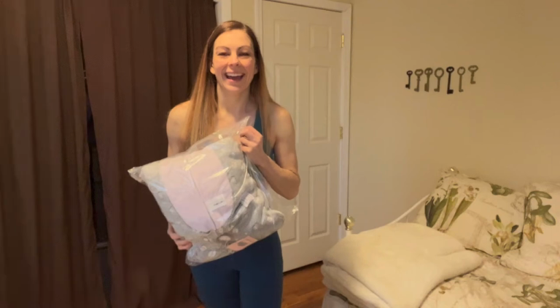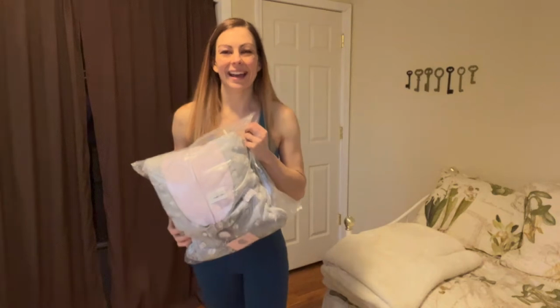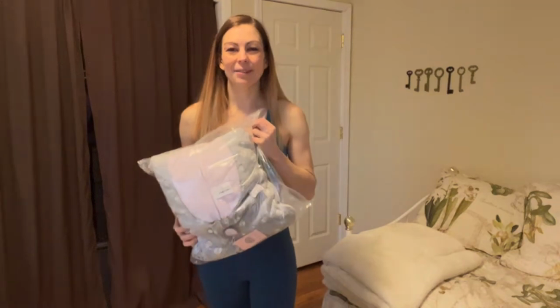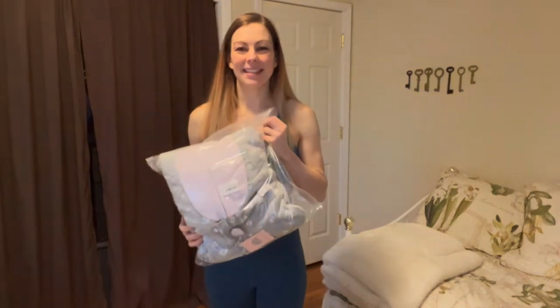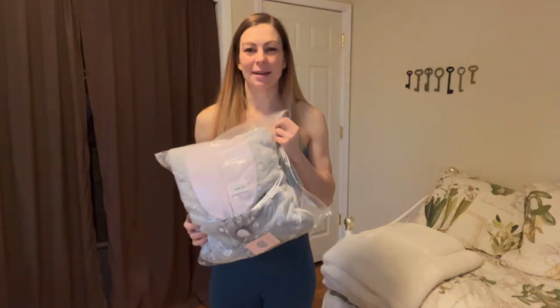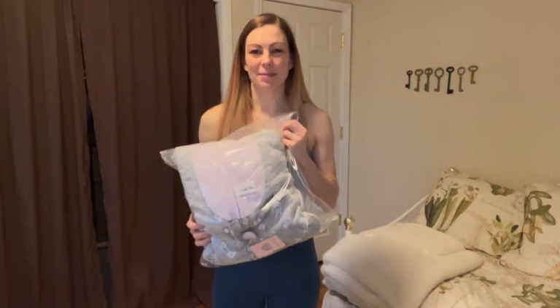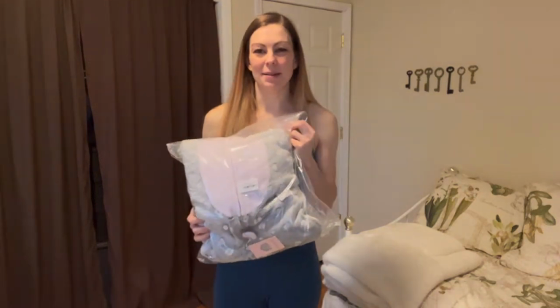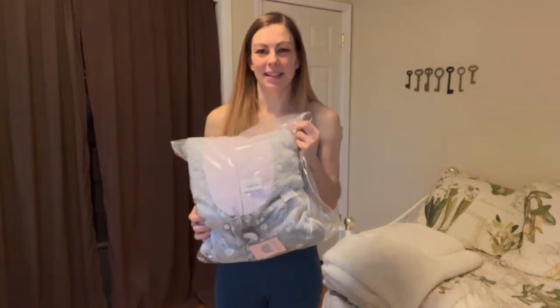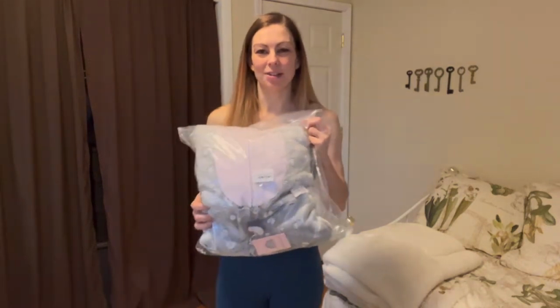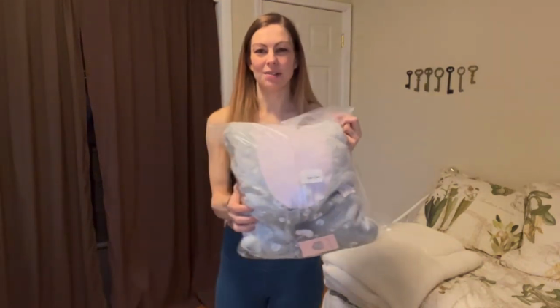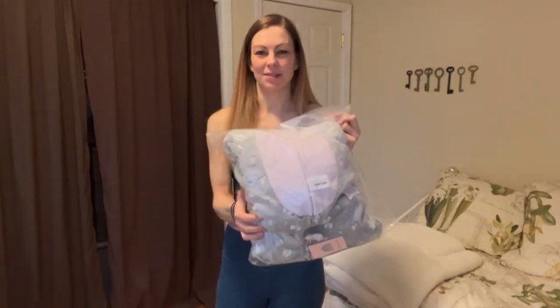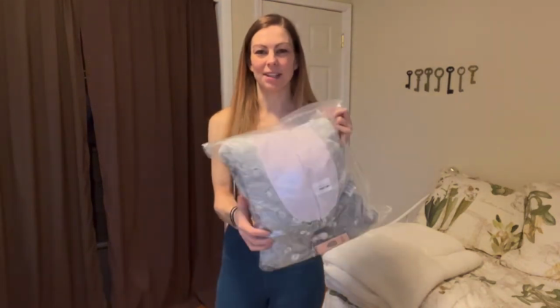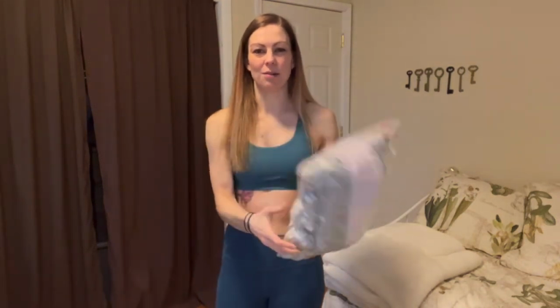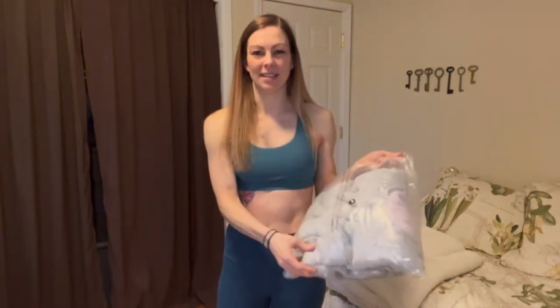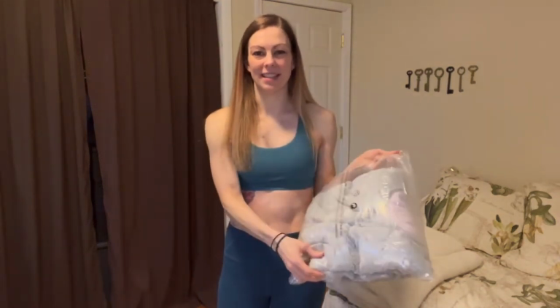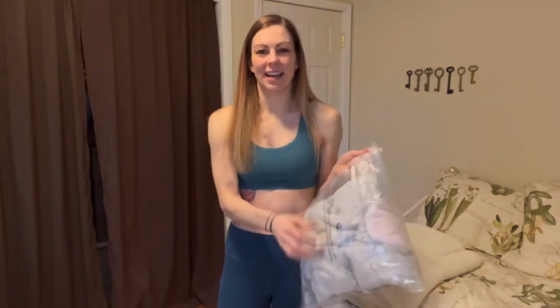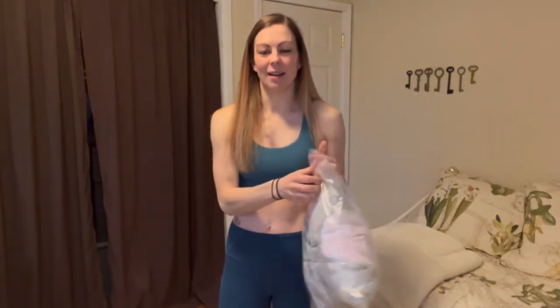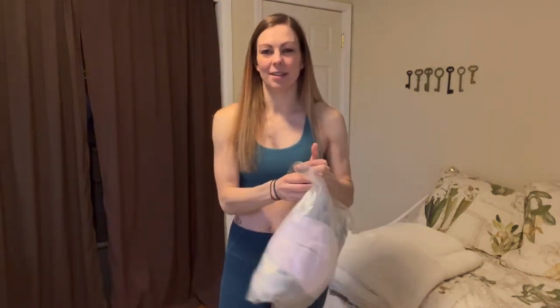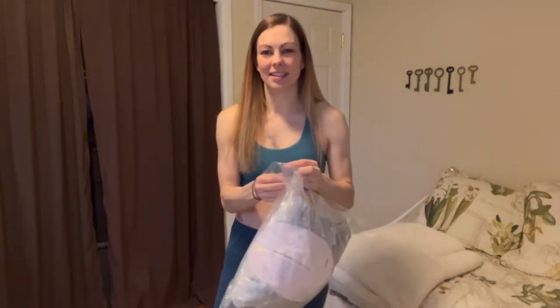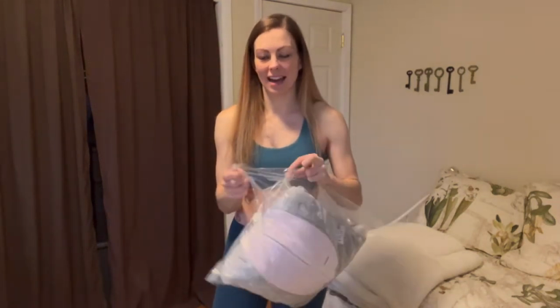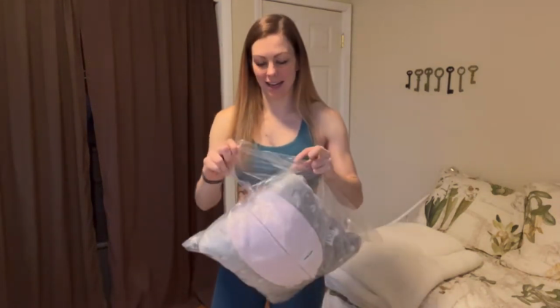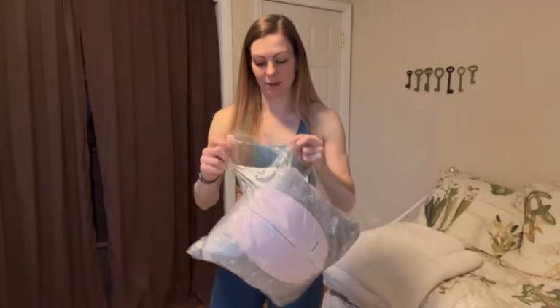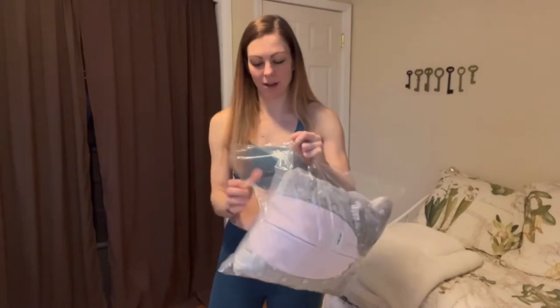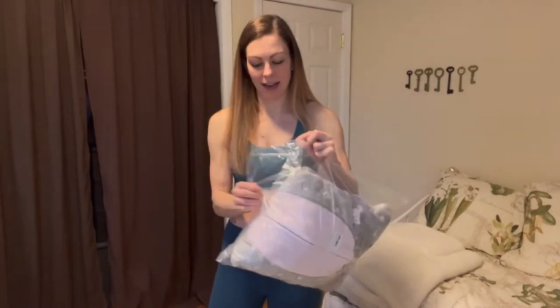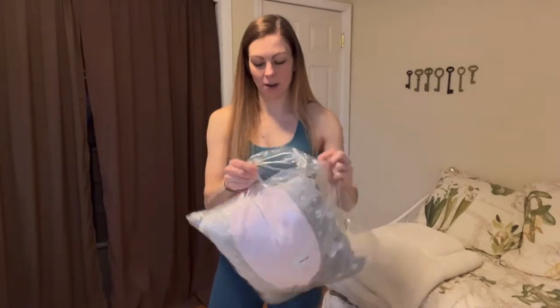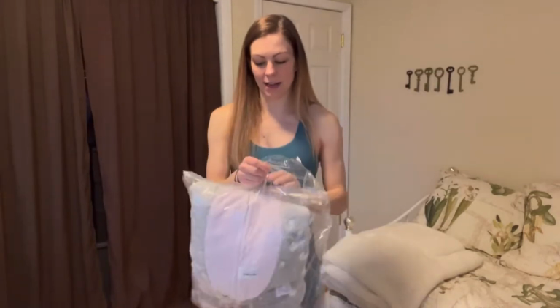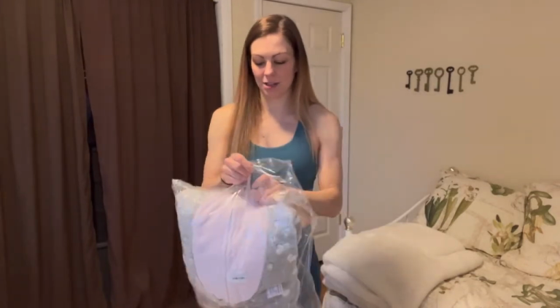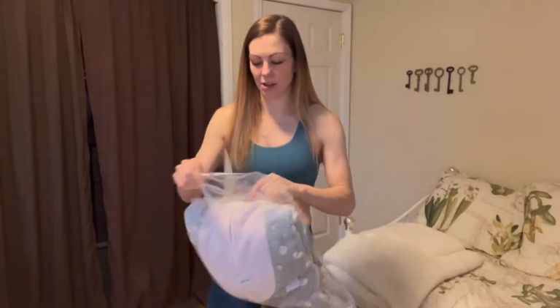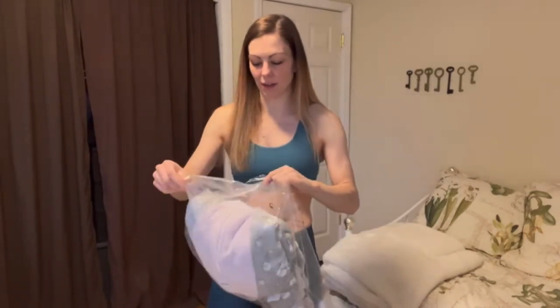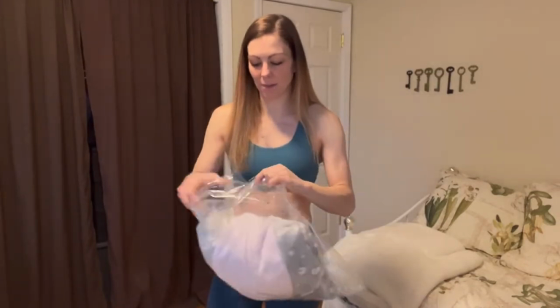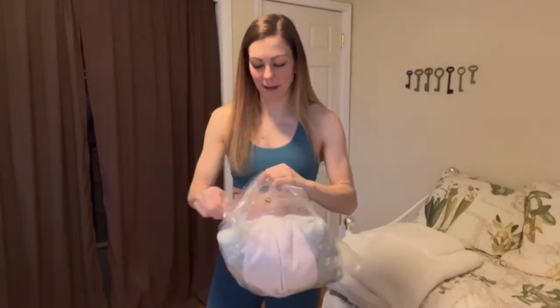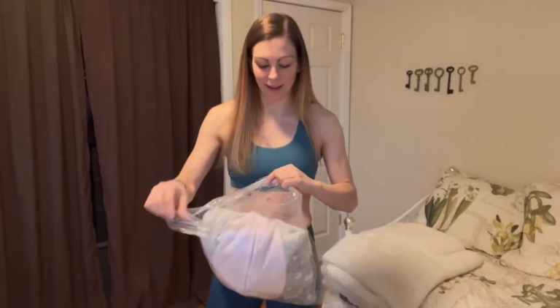Hey everyone, today I'm going to spend a minute showing you this really cute onesie. I just got it and I want to go ahead and open it and show you a little bit about it.